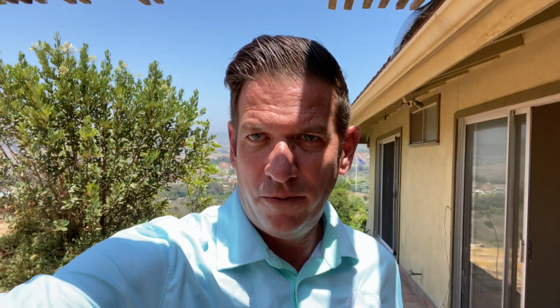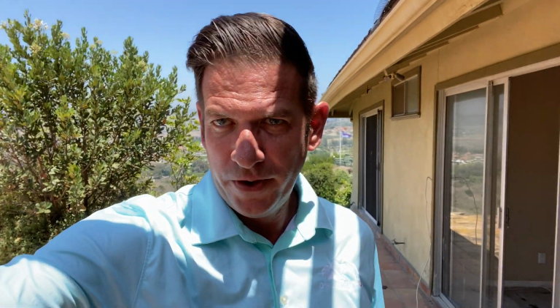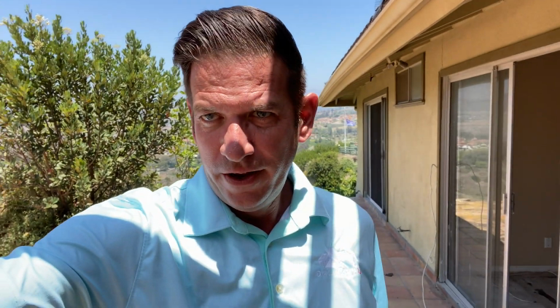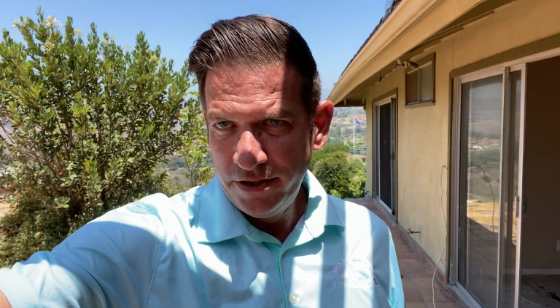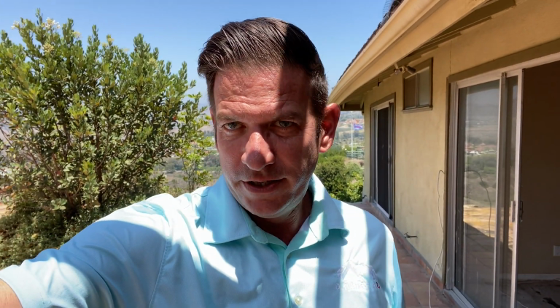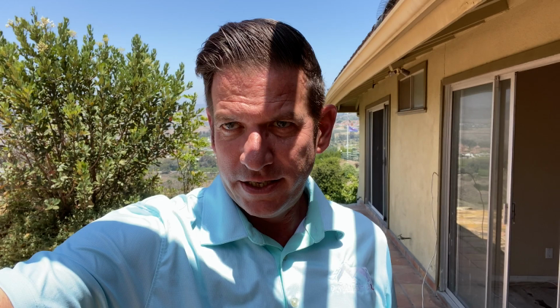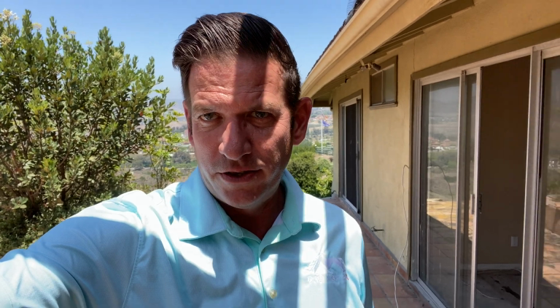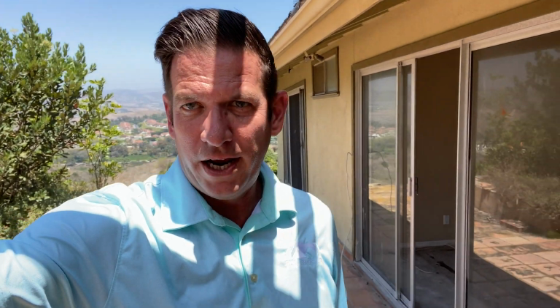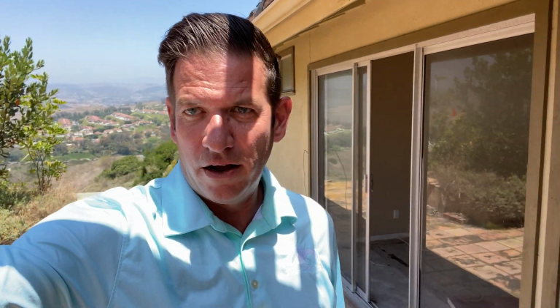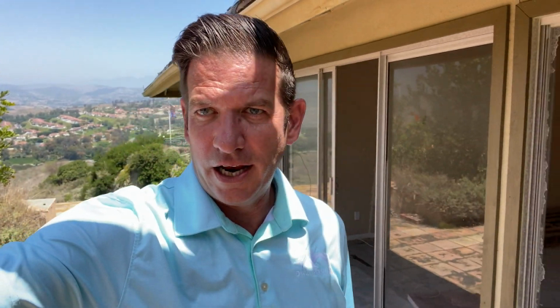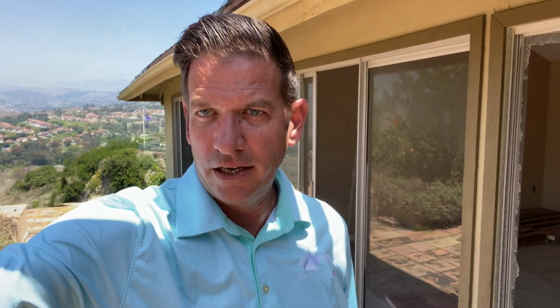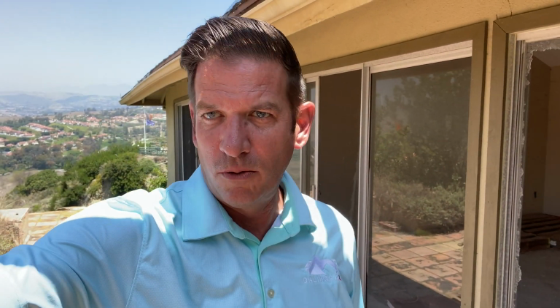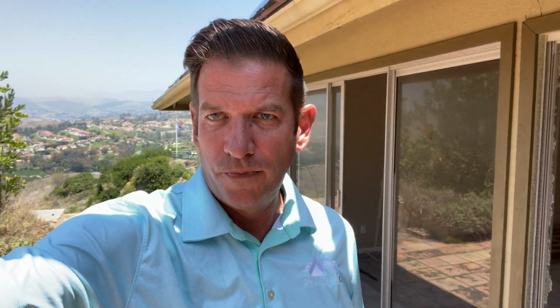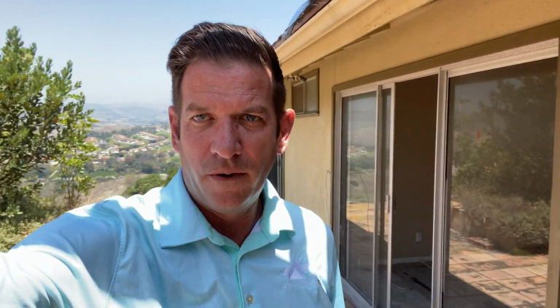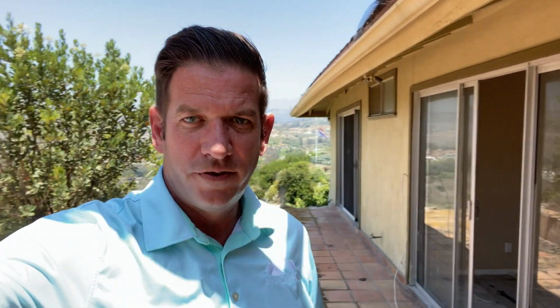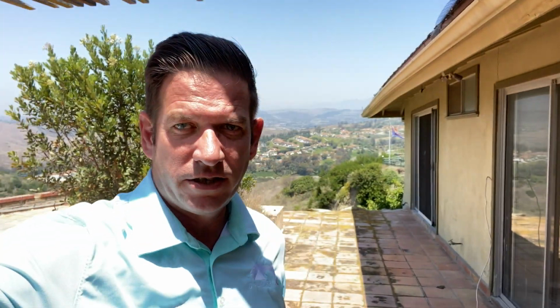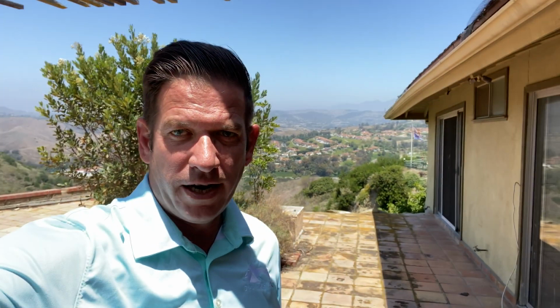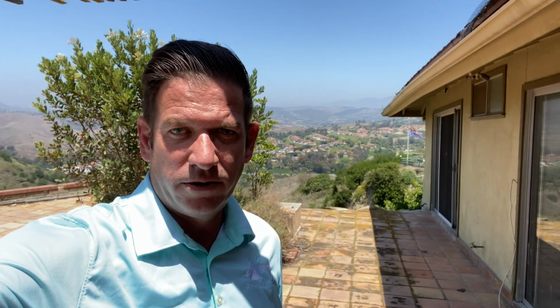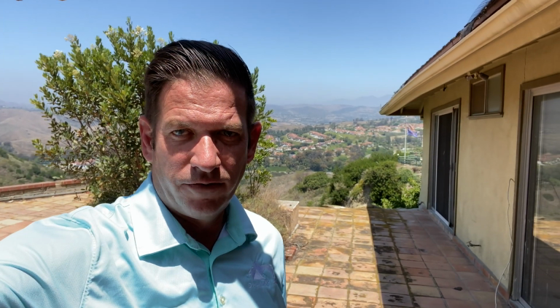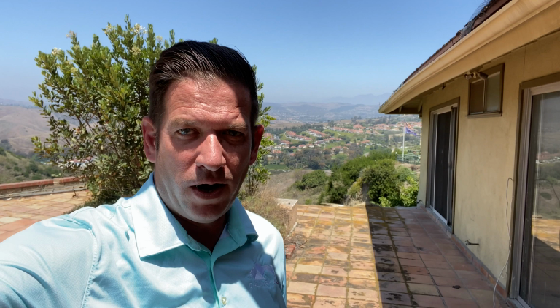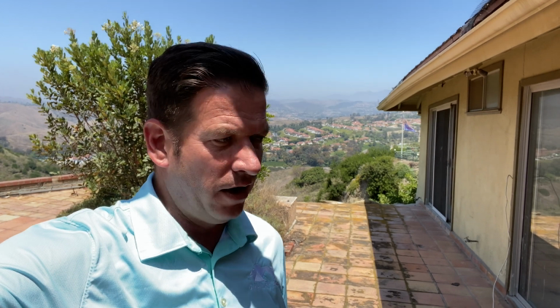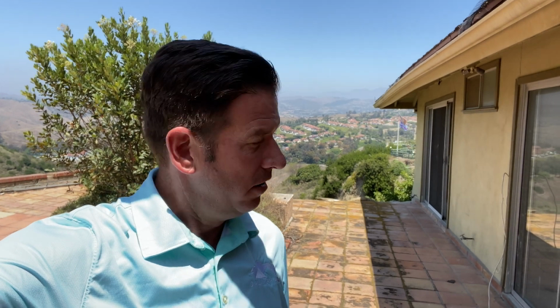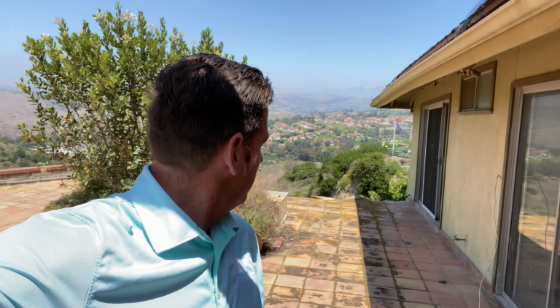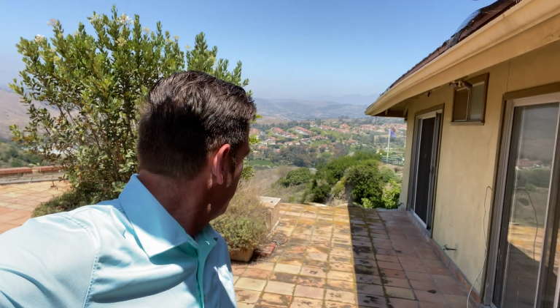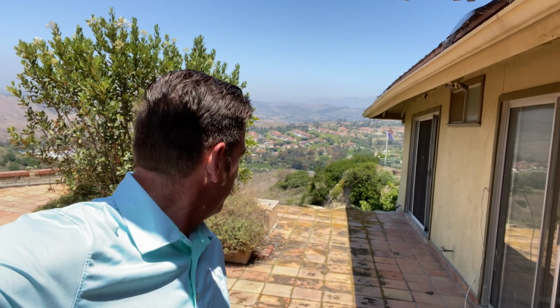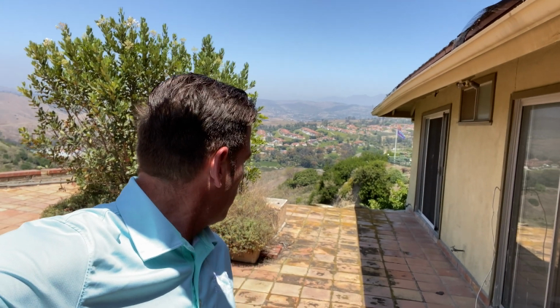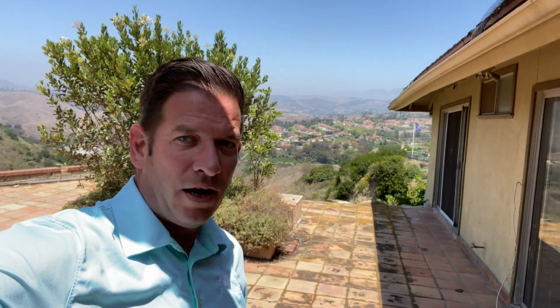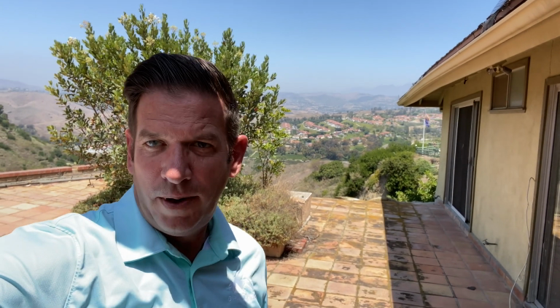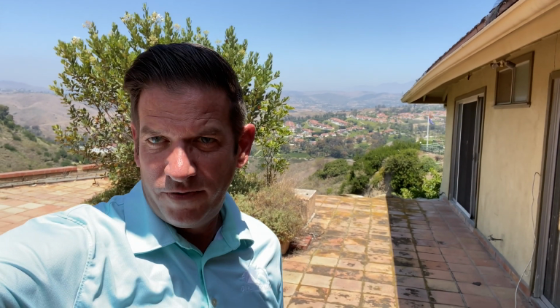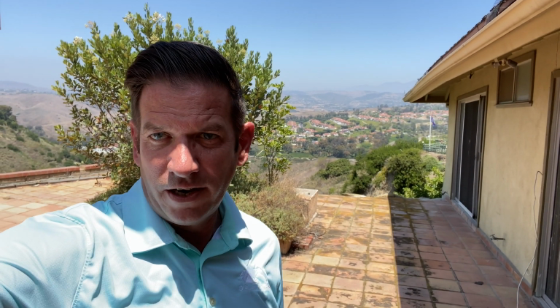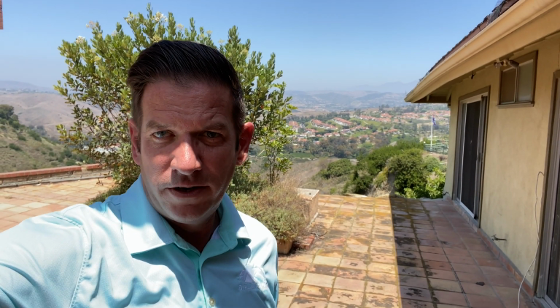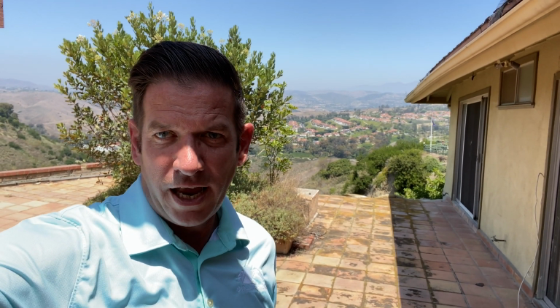So as you can see, this house is right on a slope — actually right next to it. So if I walk there, I'd probably drop off about 50 feet into a canyon.